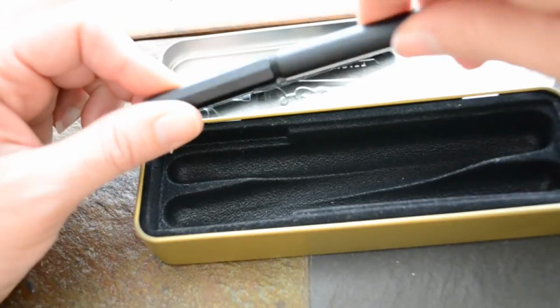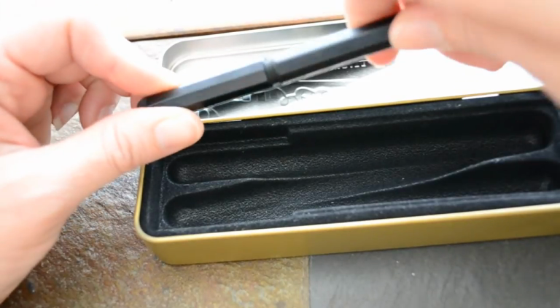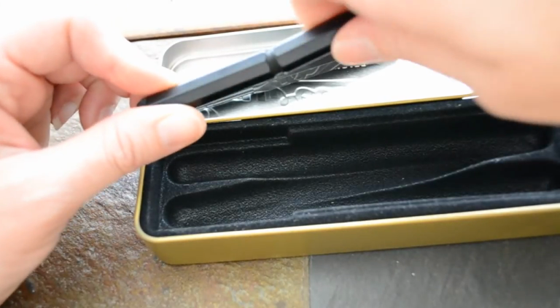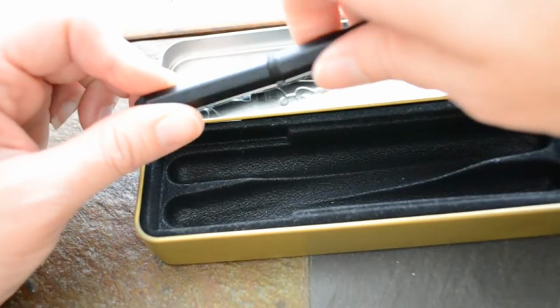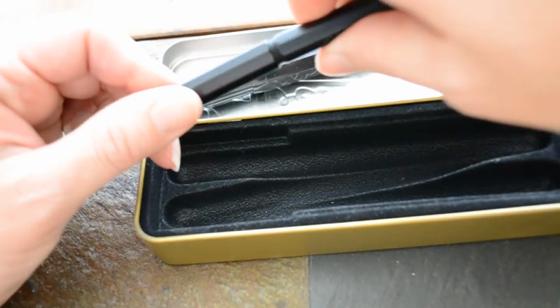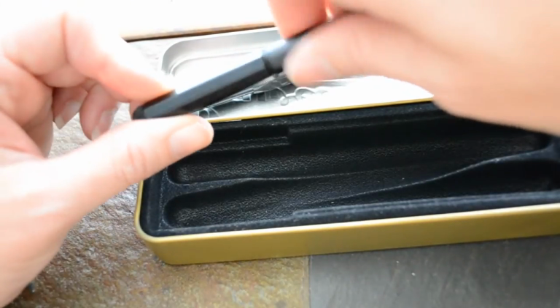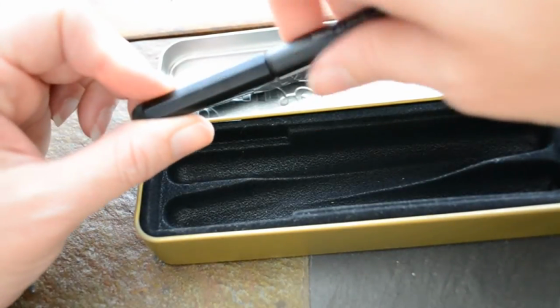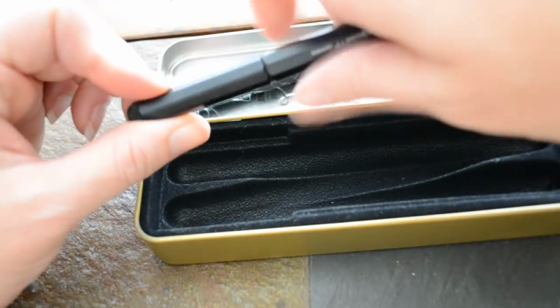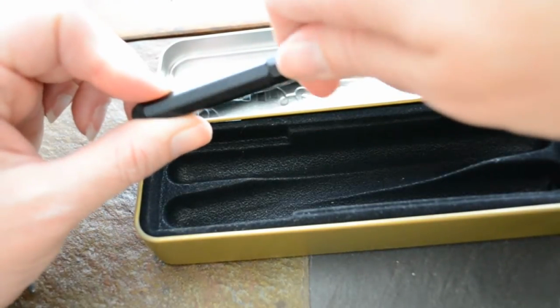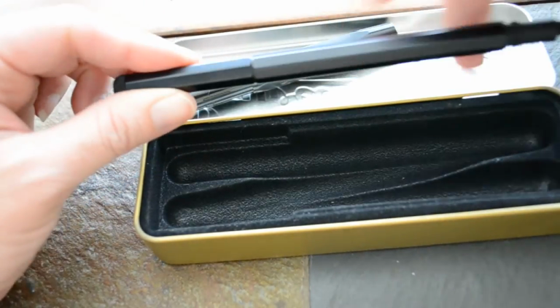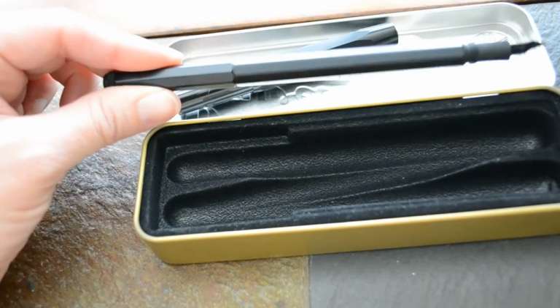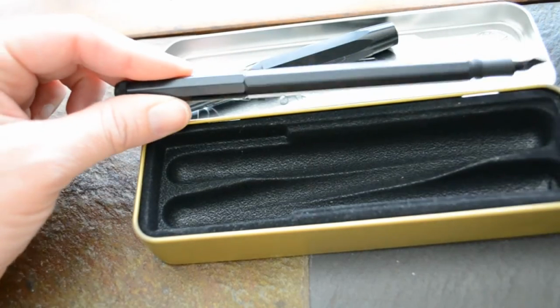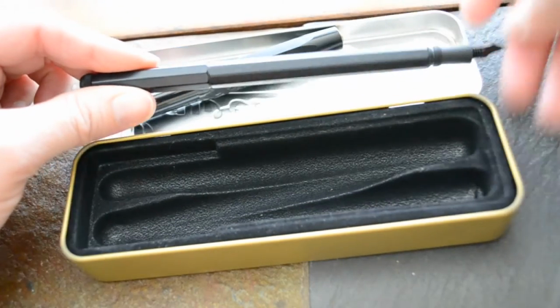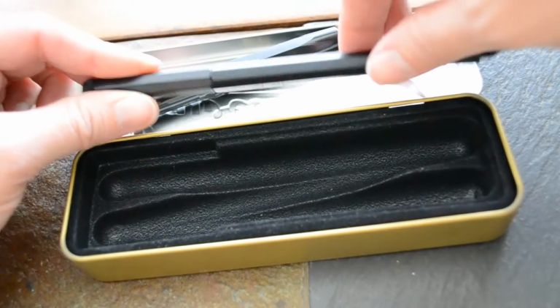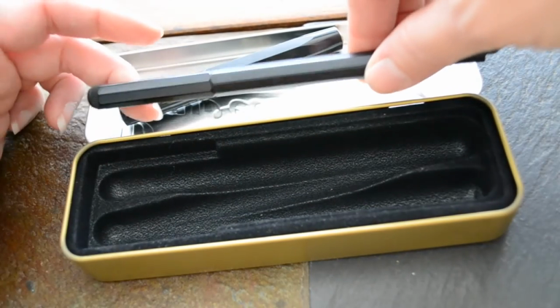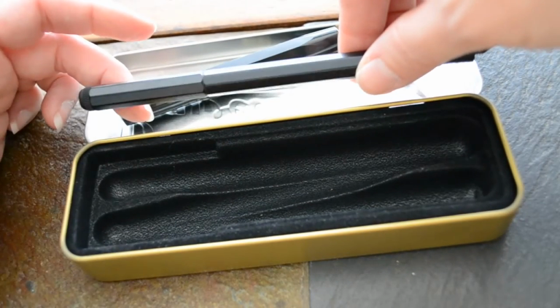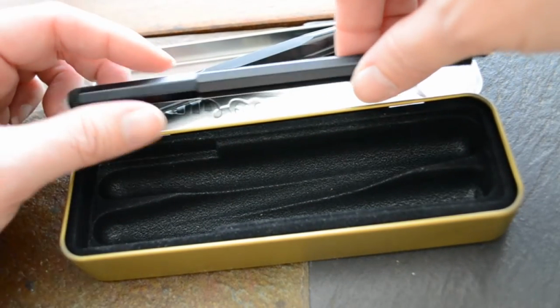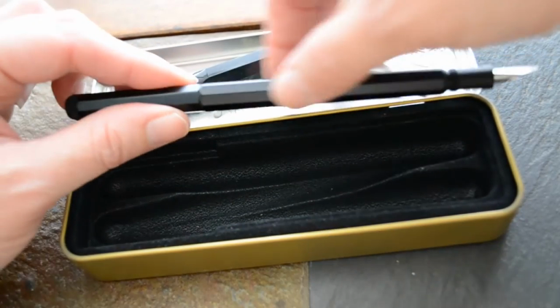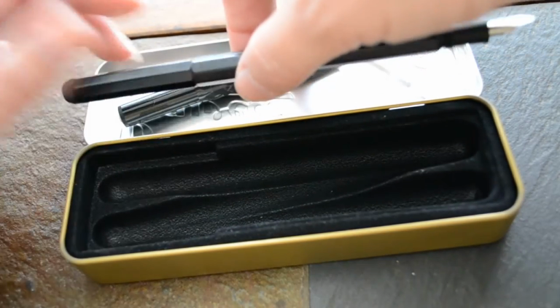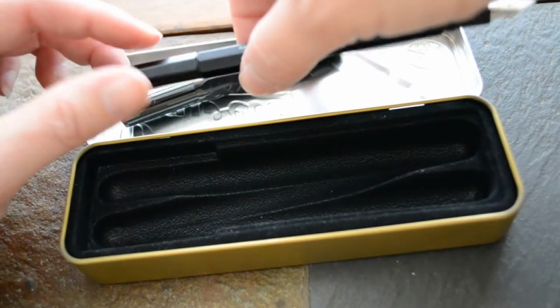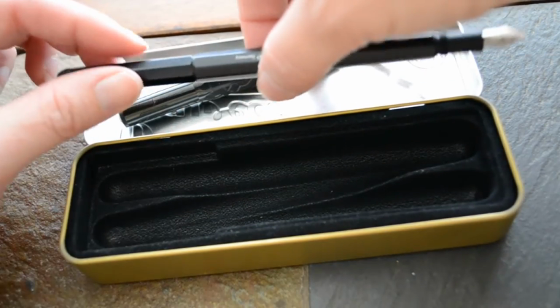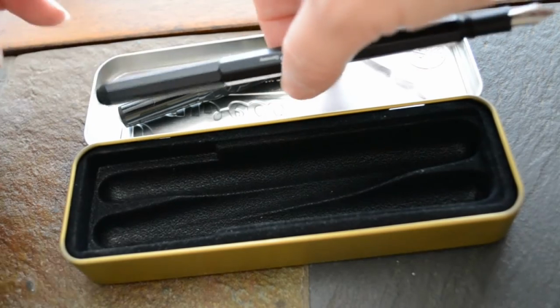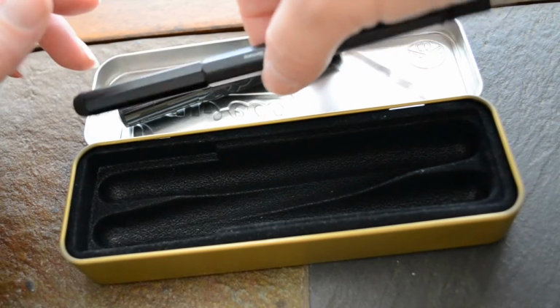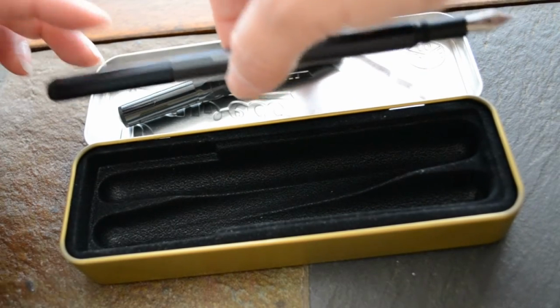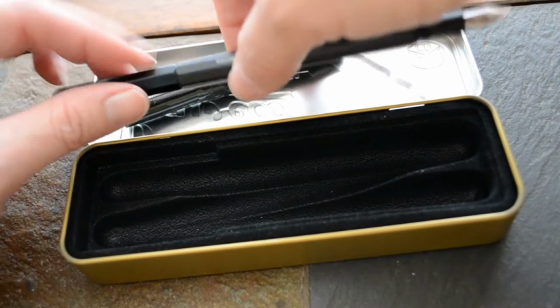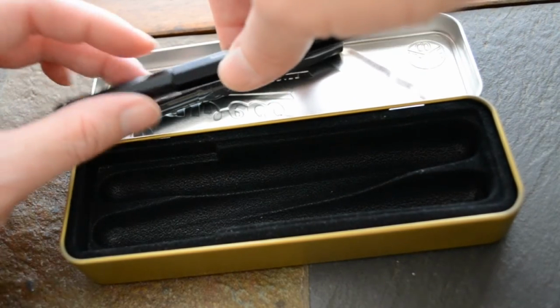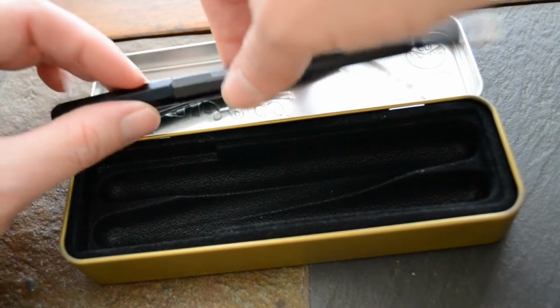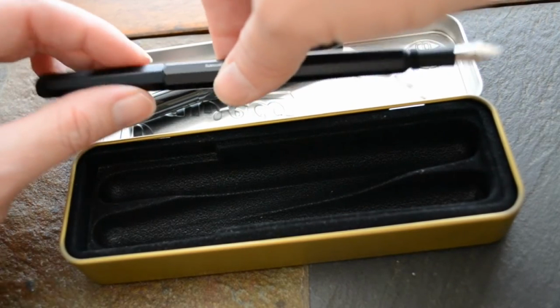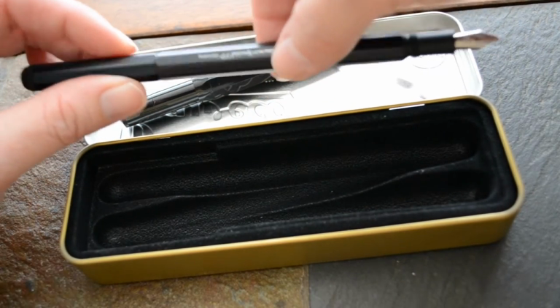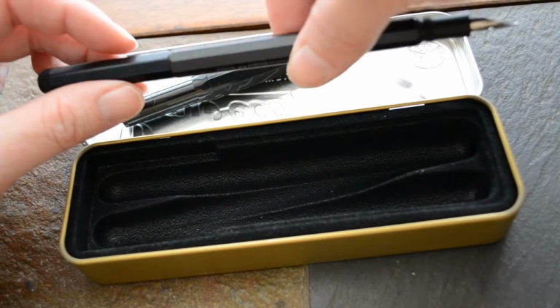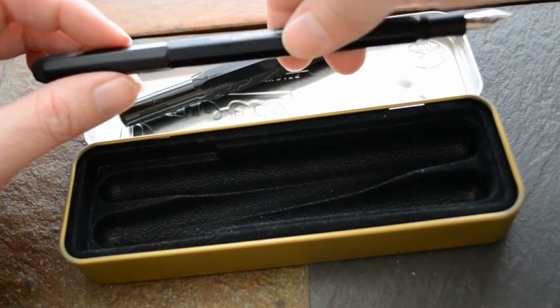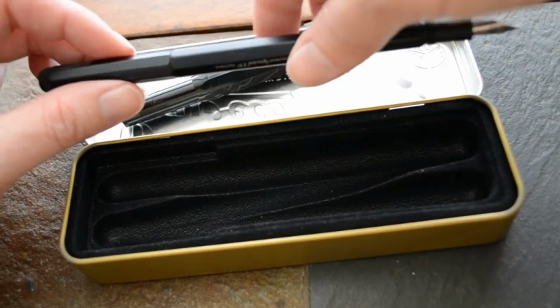But once you get it posted, you can see how long it is. It's just not comfortable to write with. The fulcrum on that balance is more toward the end of the pen, which makes it want to pull away from the page as you write. Not the most comfortable setup.